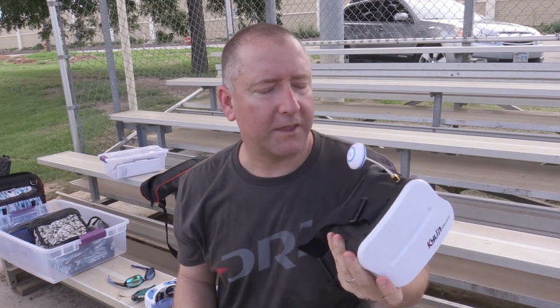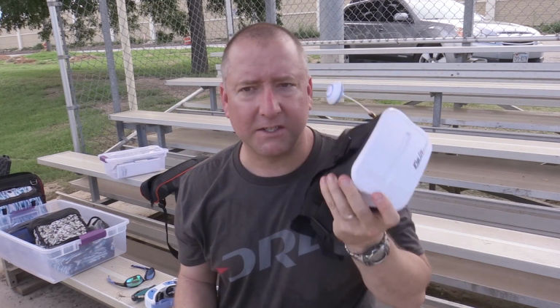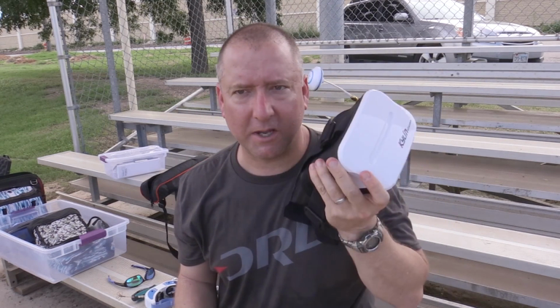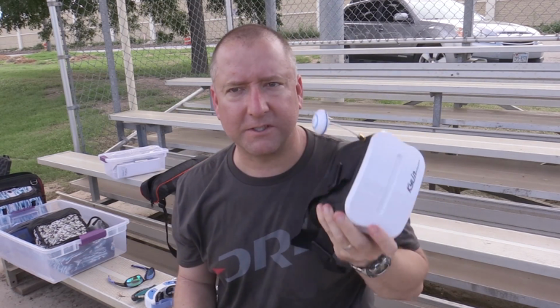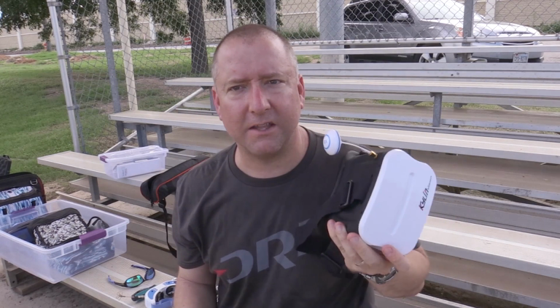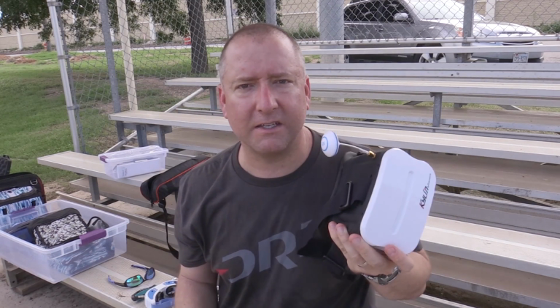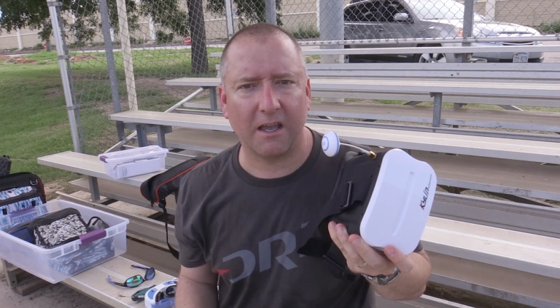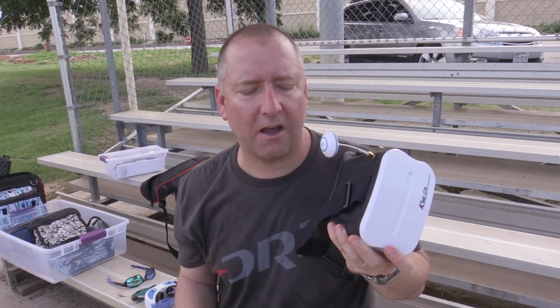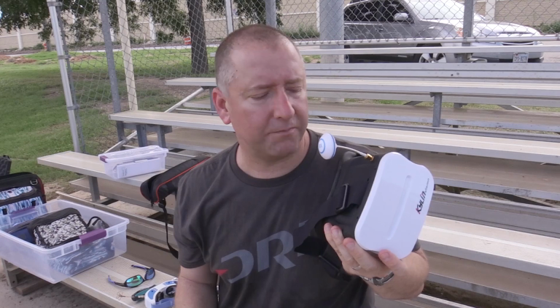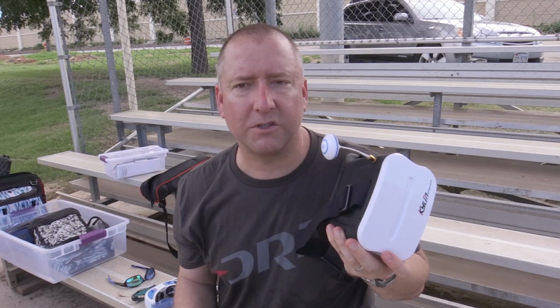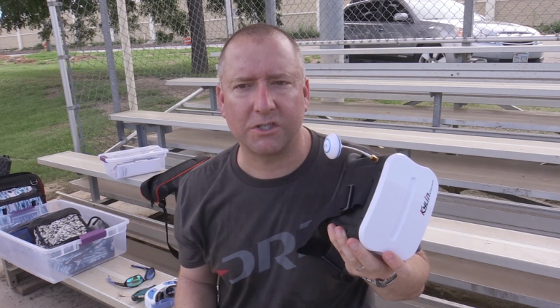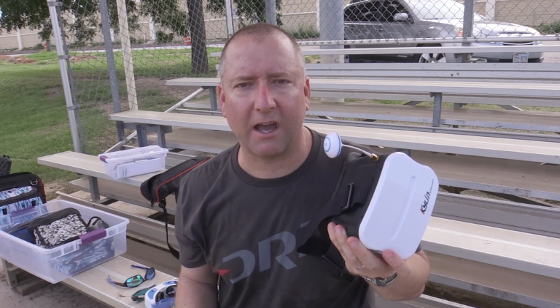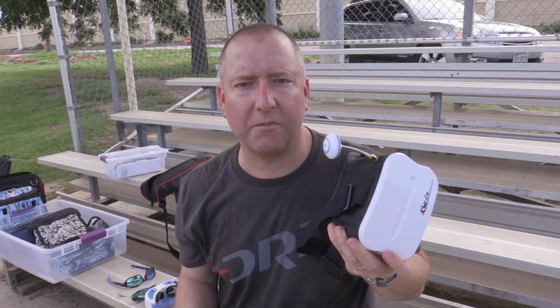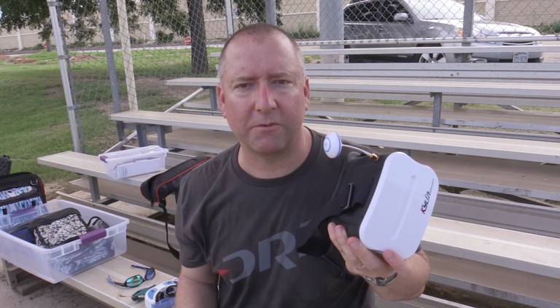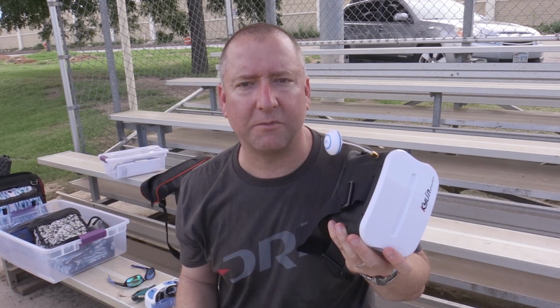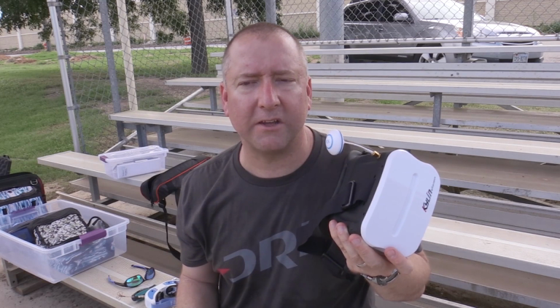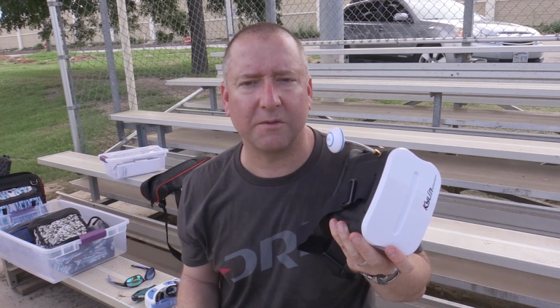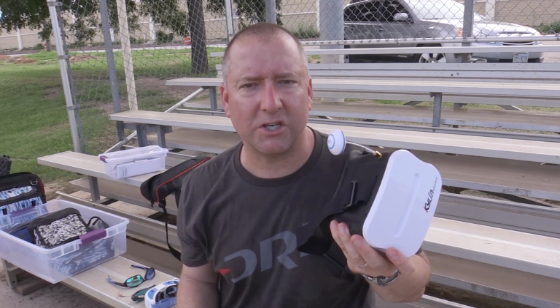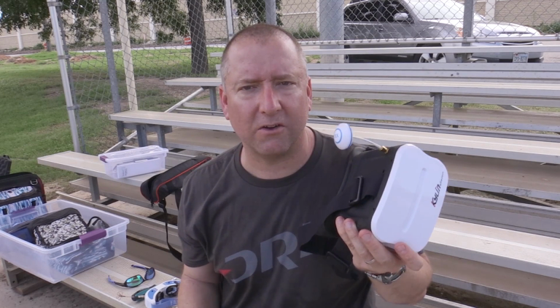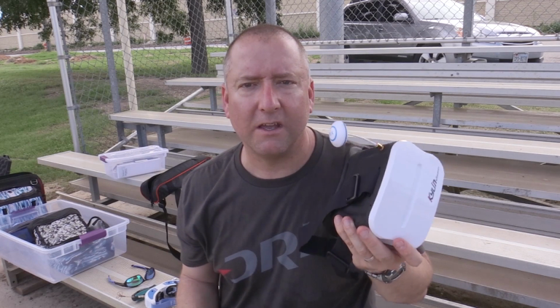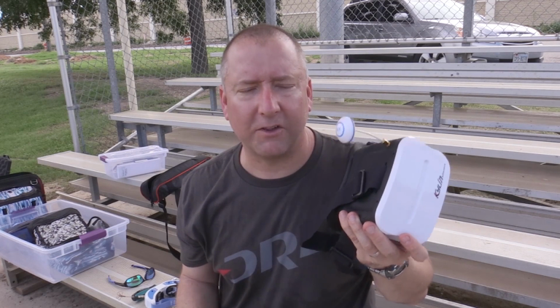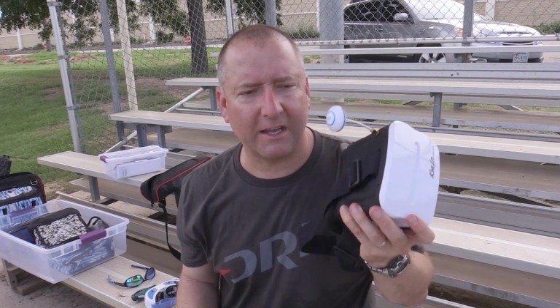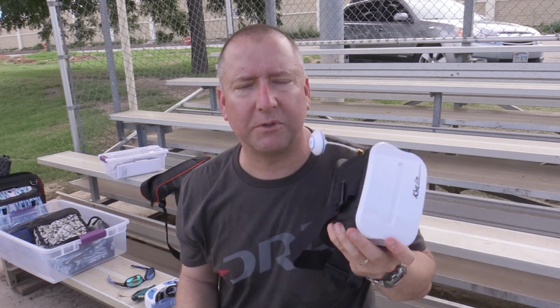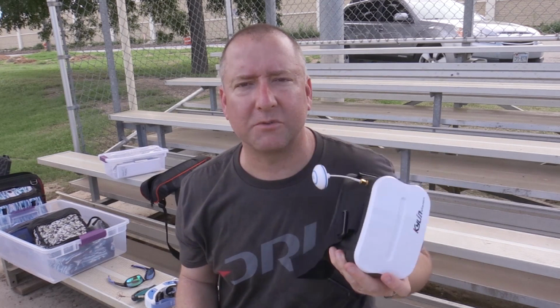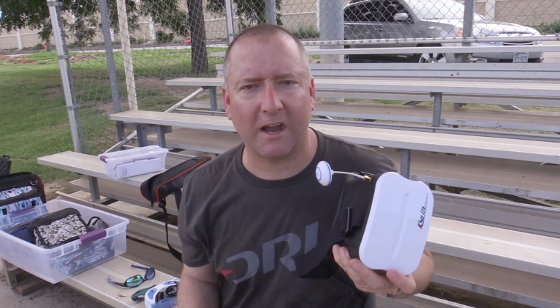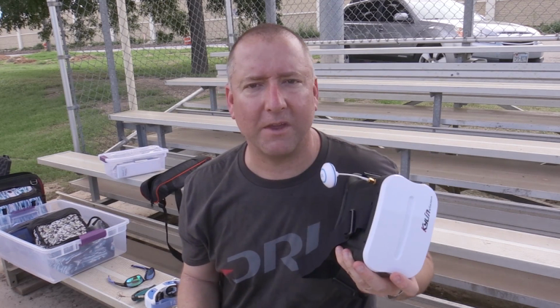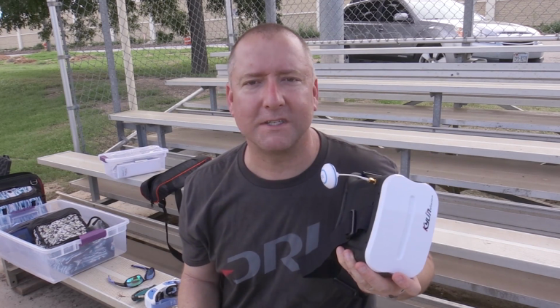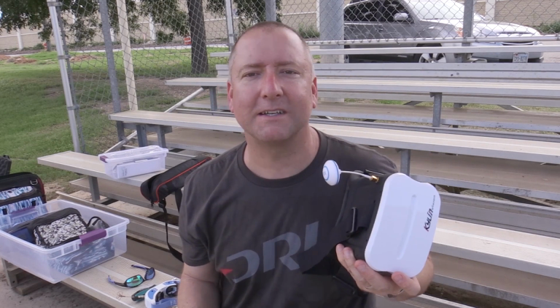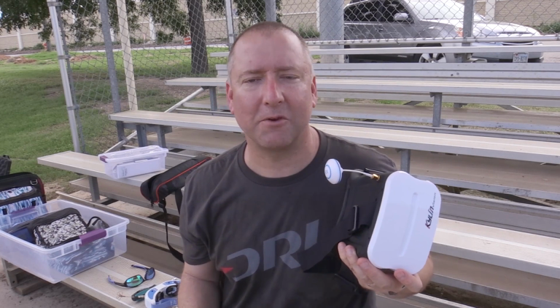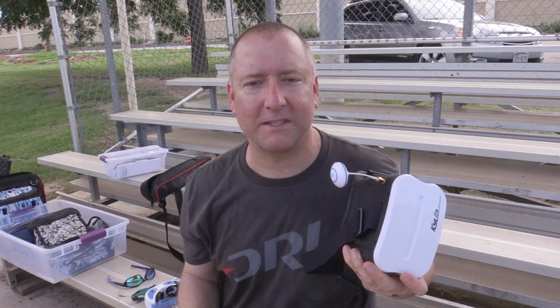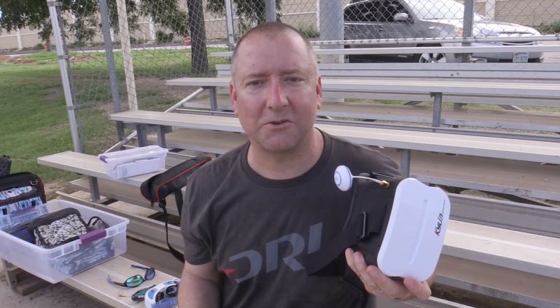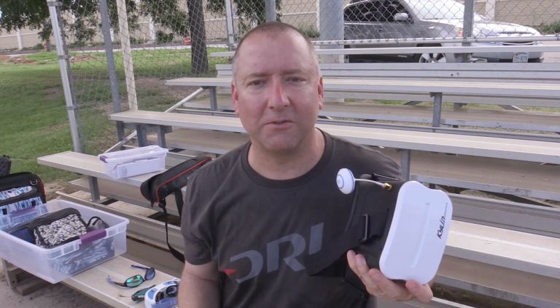Thanks to Gearbest for sending these. Check out the rest of the videos on my channel. If you like it, please subscribe, and we'll see you next time on Ready, Set, Drone.